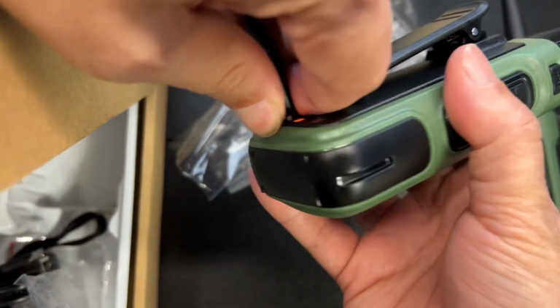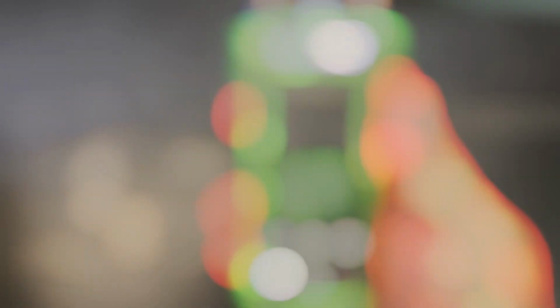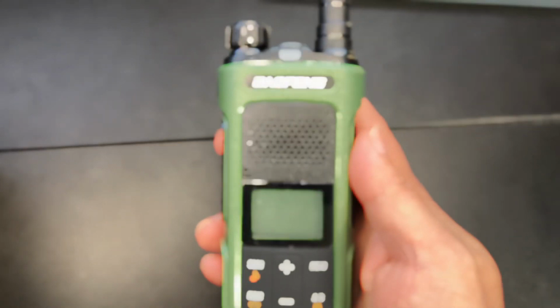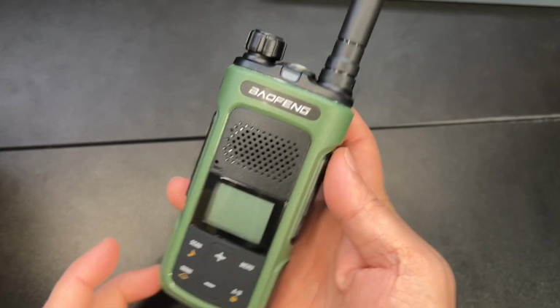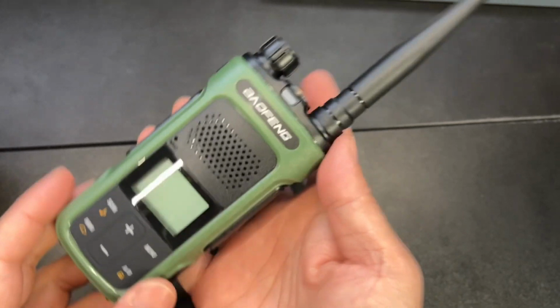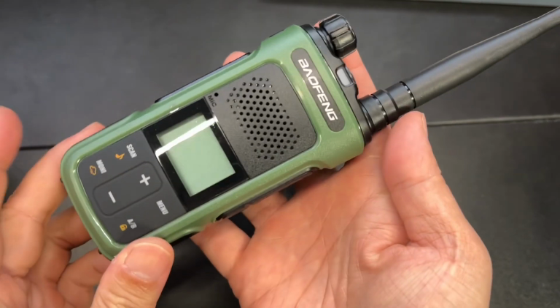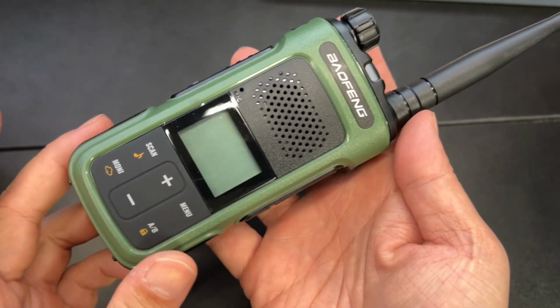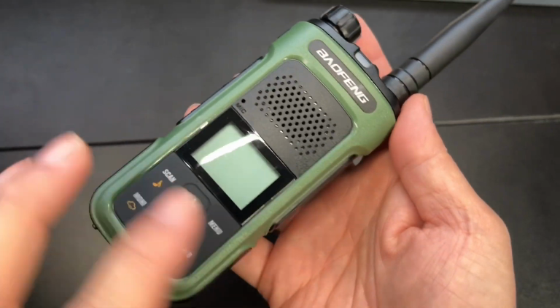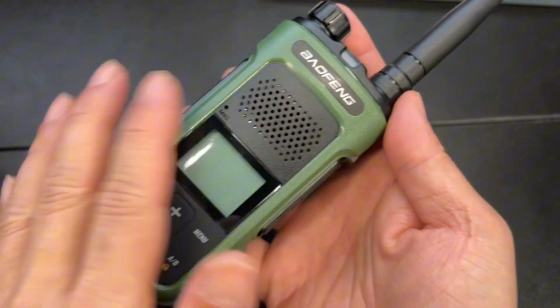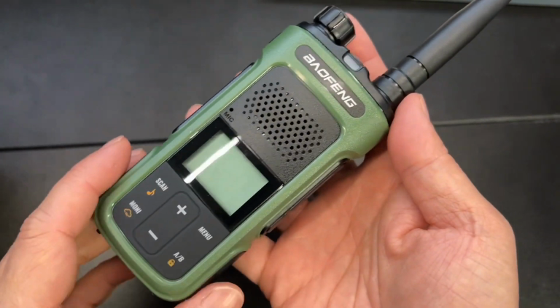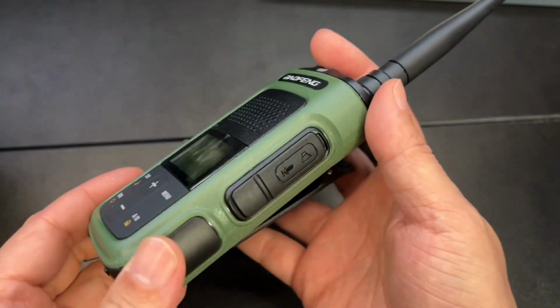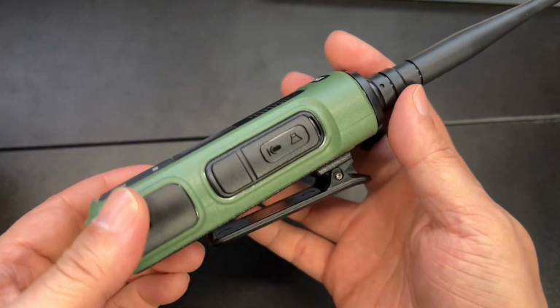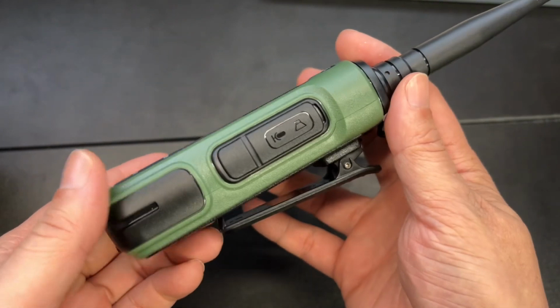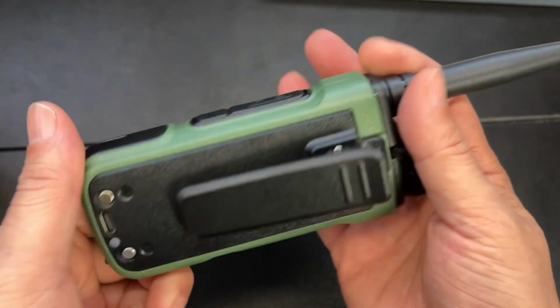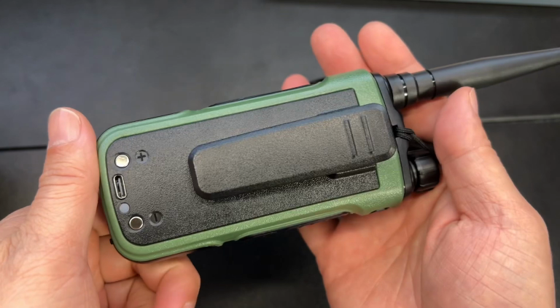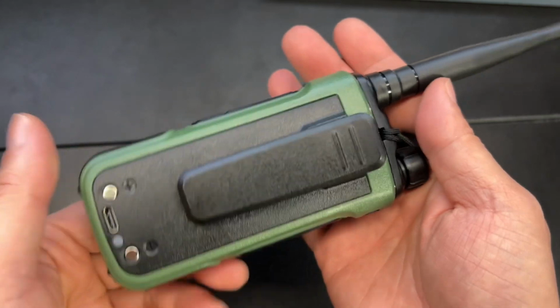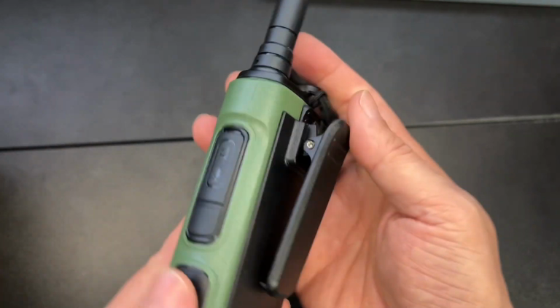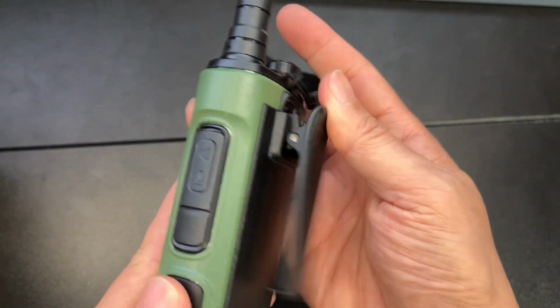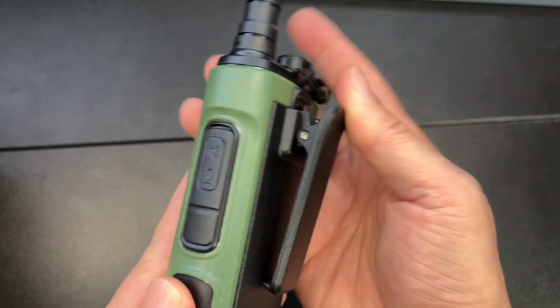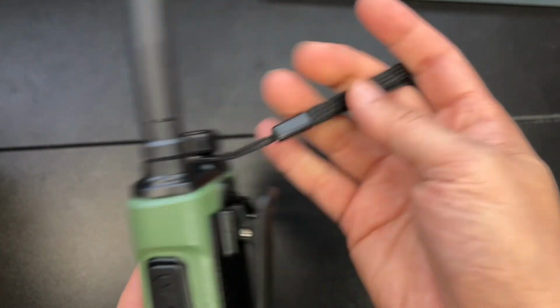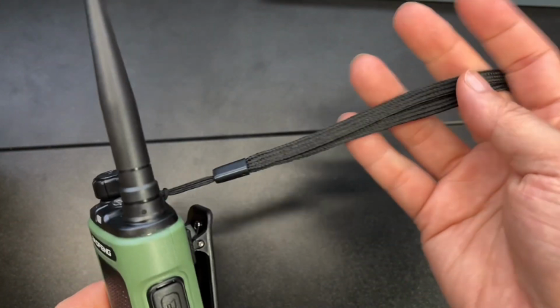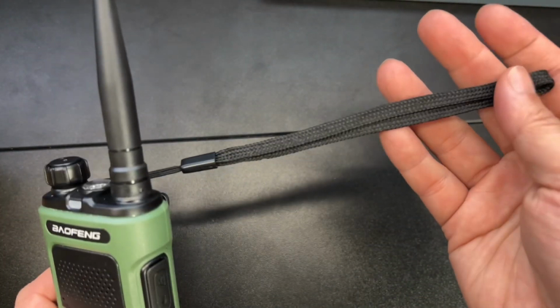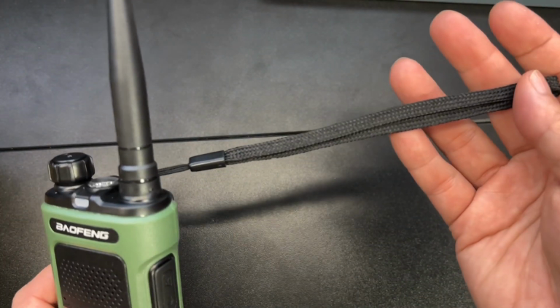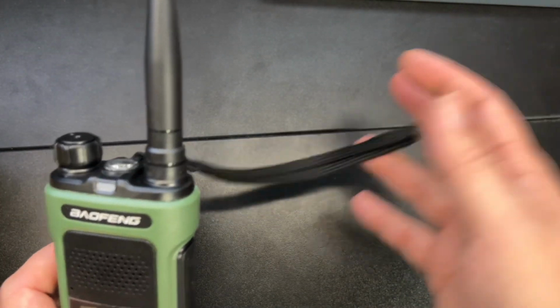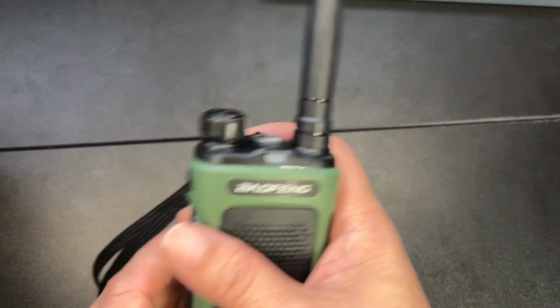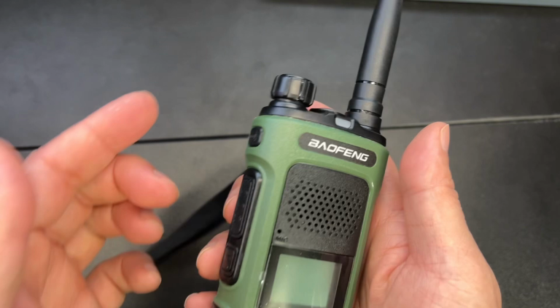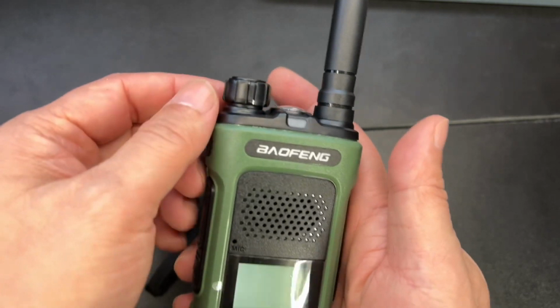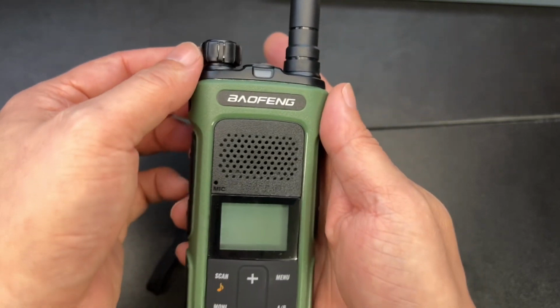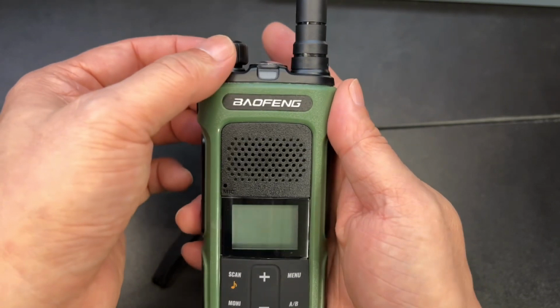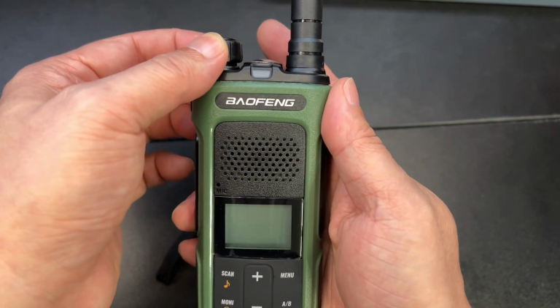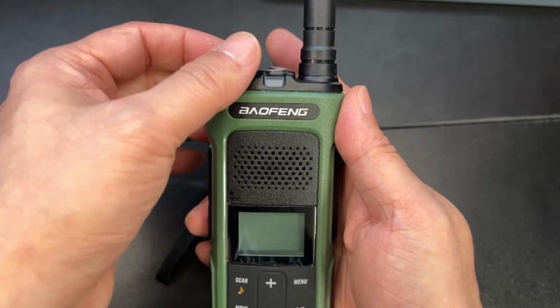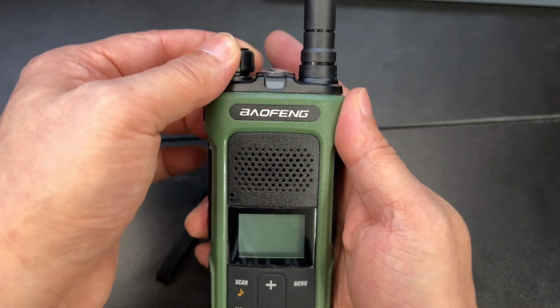Let's take a closer look at this beautiful radio. I love the new design — it's very nice, compact, and easy to carry. Baofeng is known for quality and I think this one is just as beautiful as the rest of them.